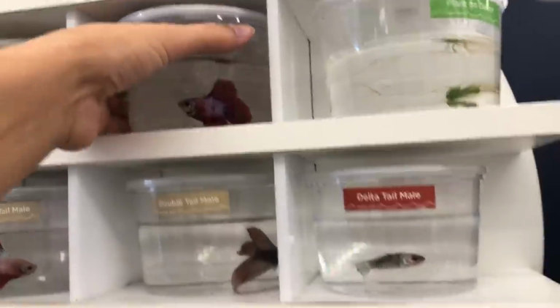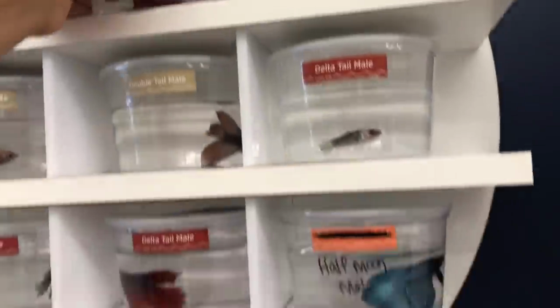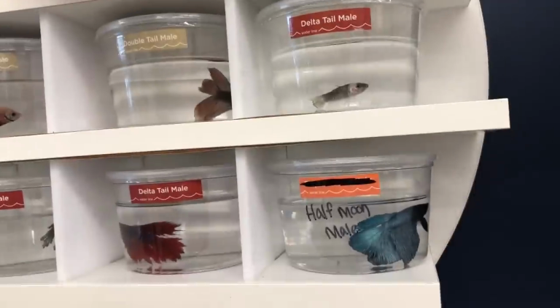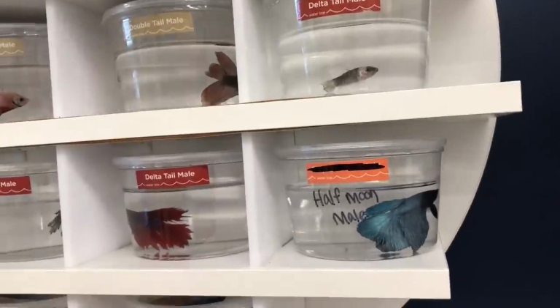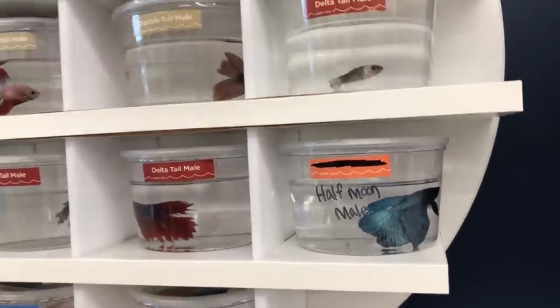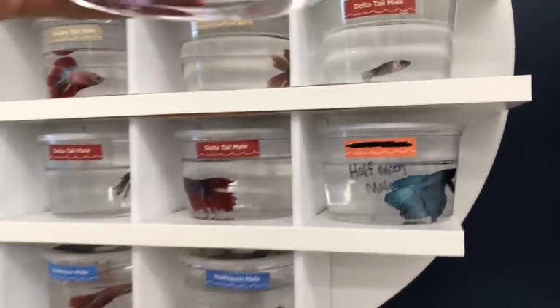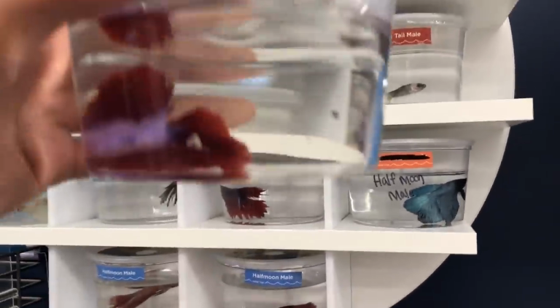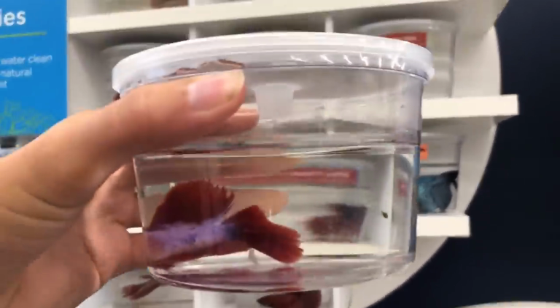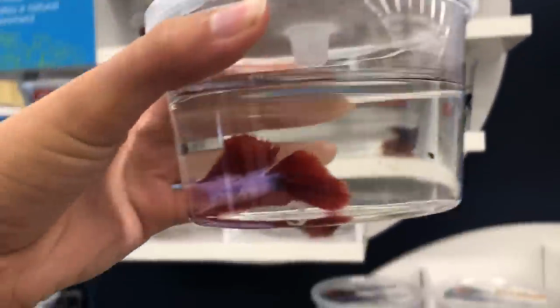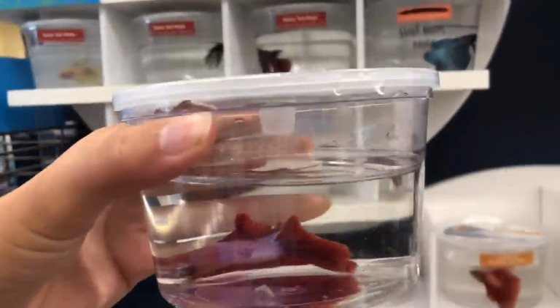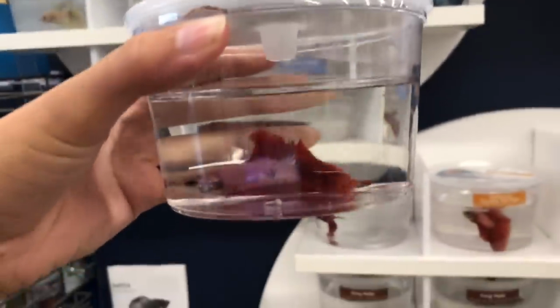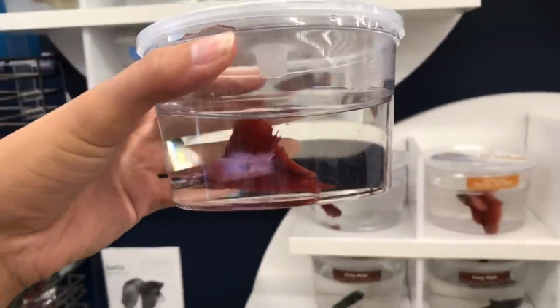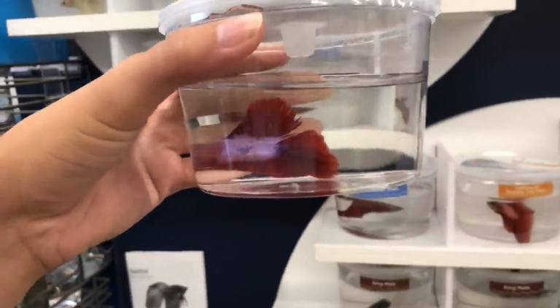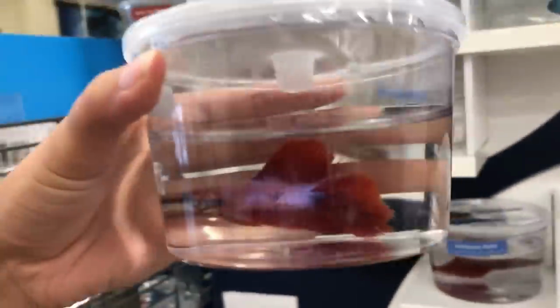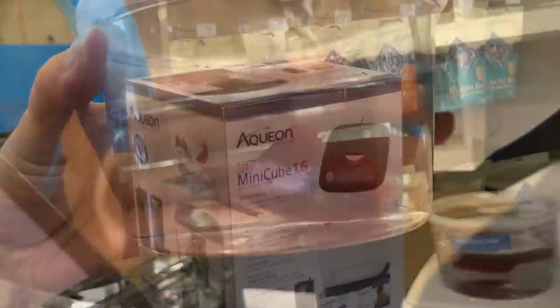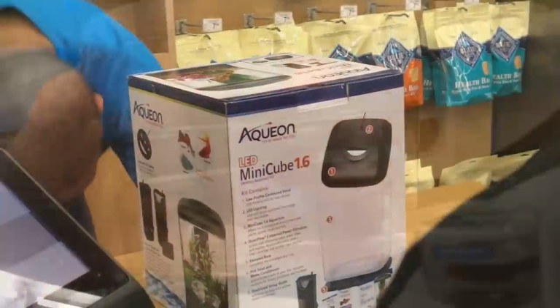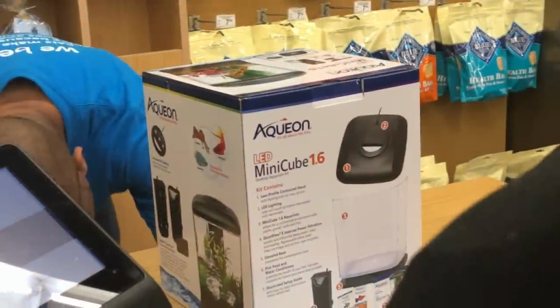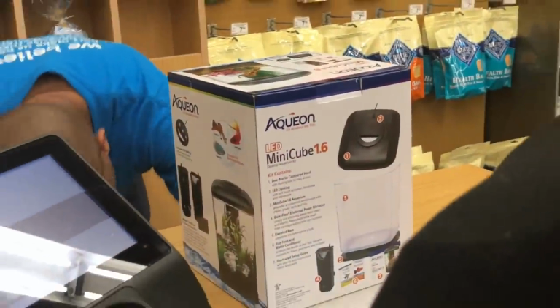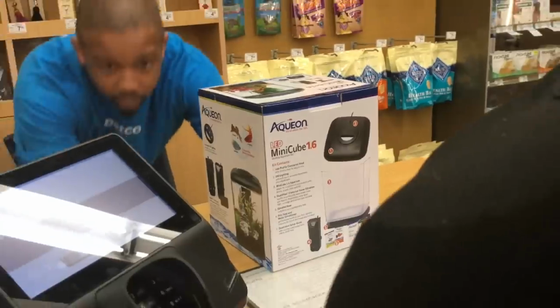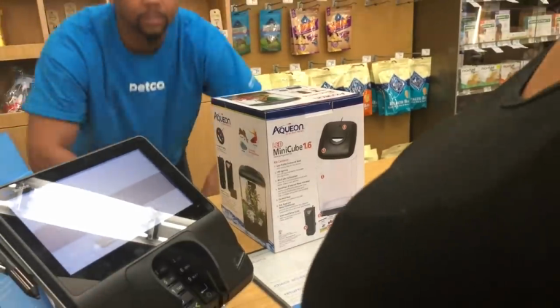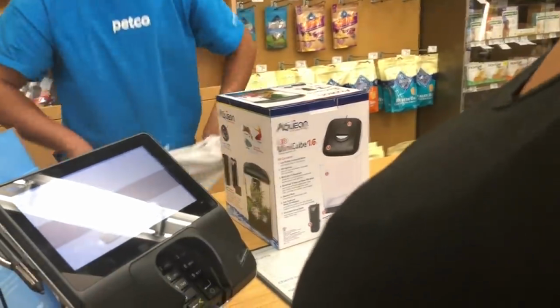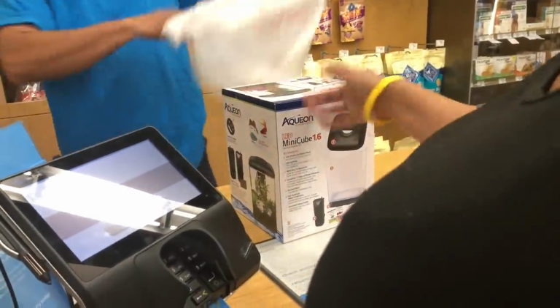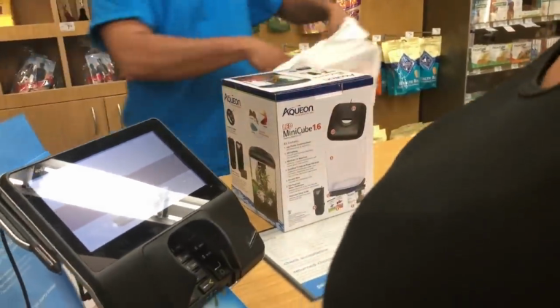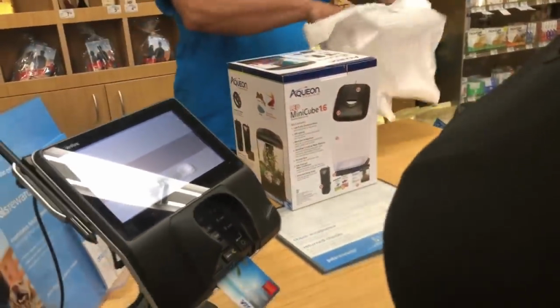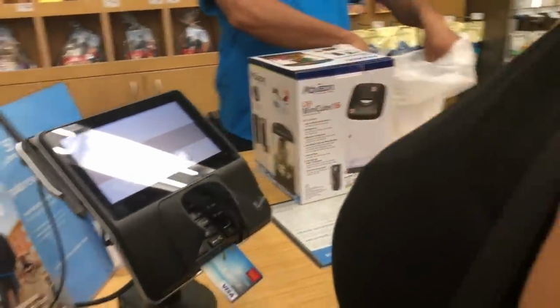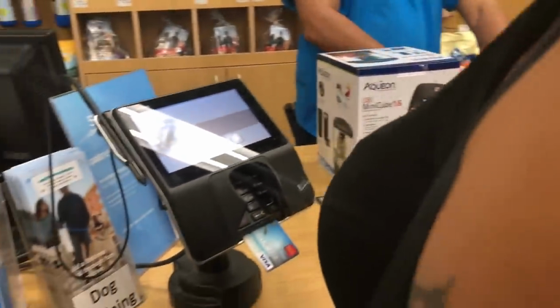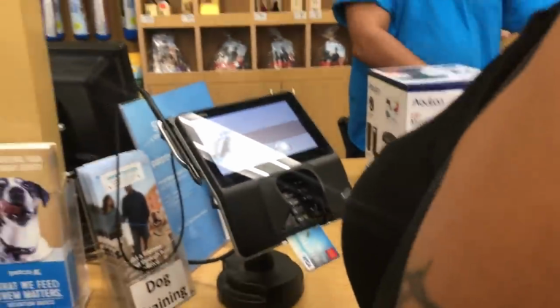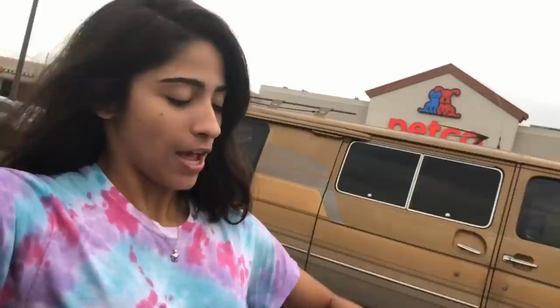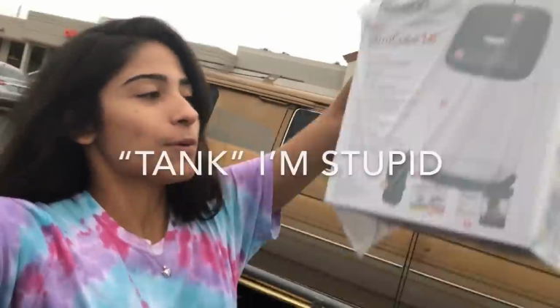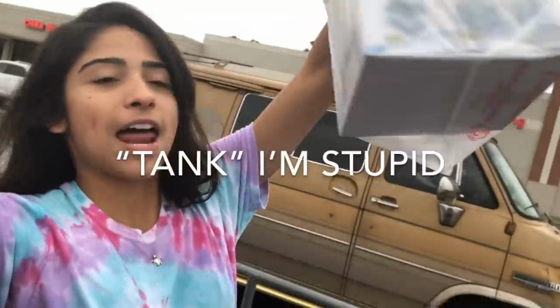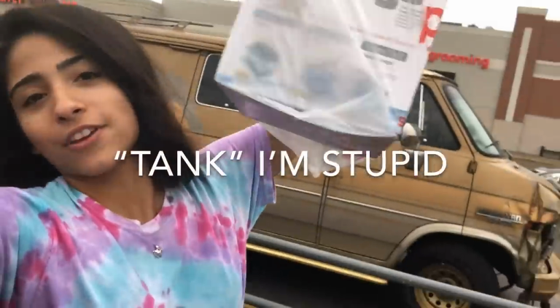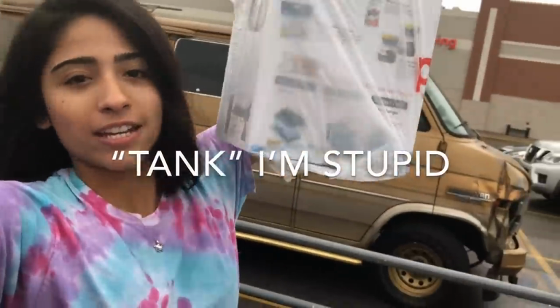Mommy, I love this one! So pretty. We got the tank because it was the last one. So we went ahead and got the cage.